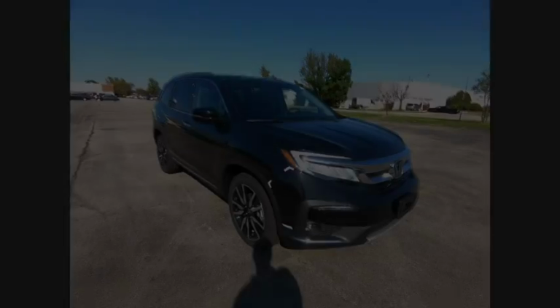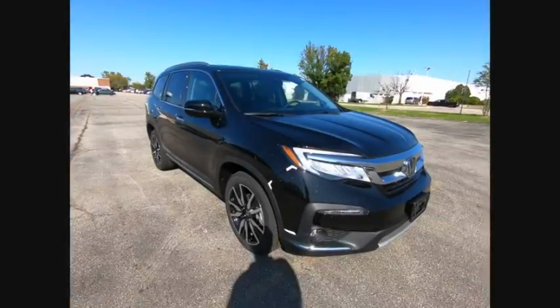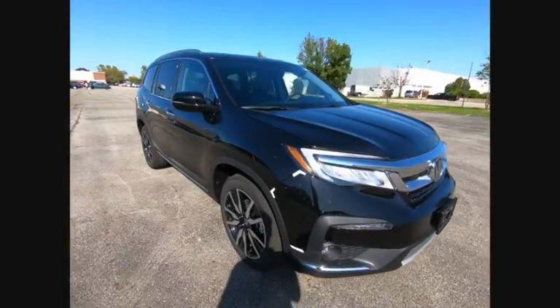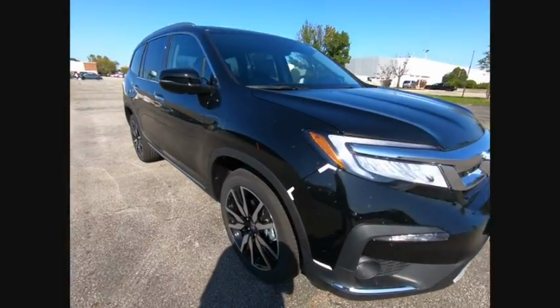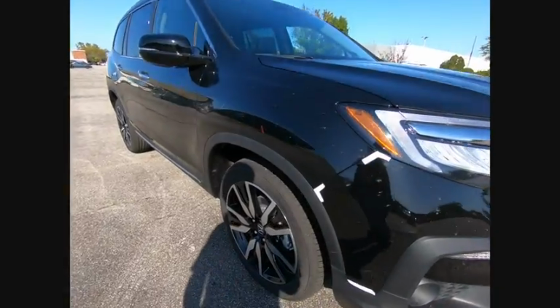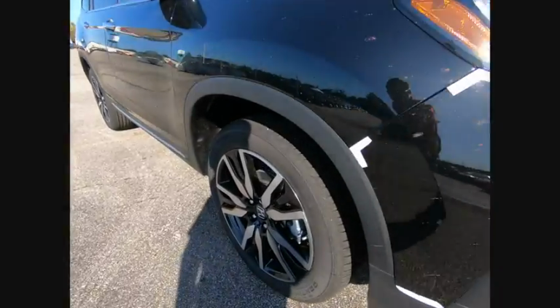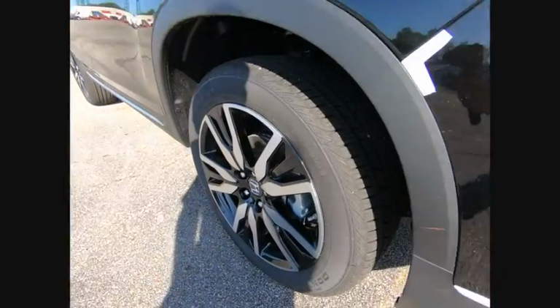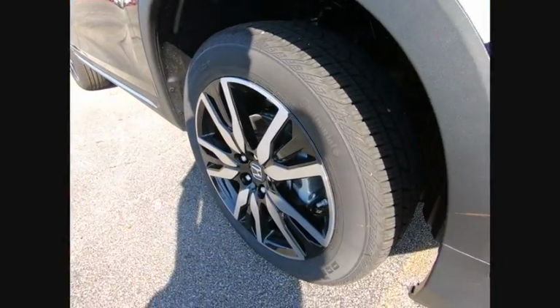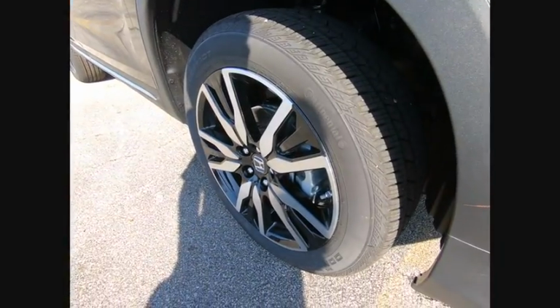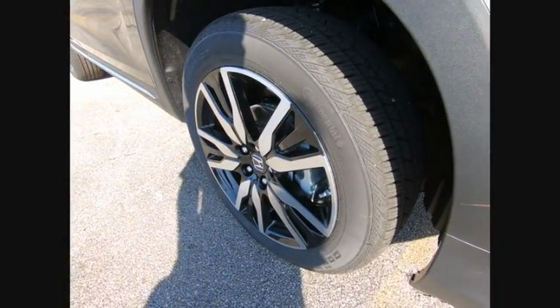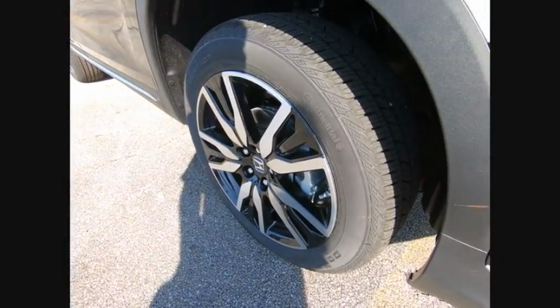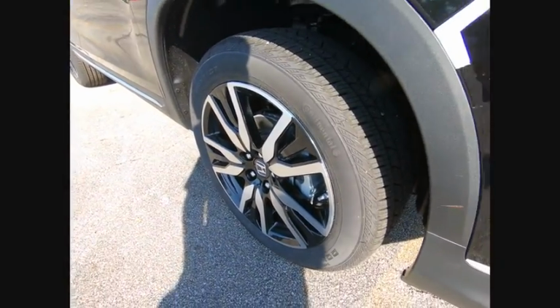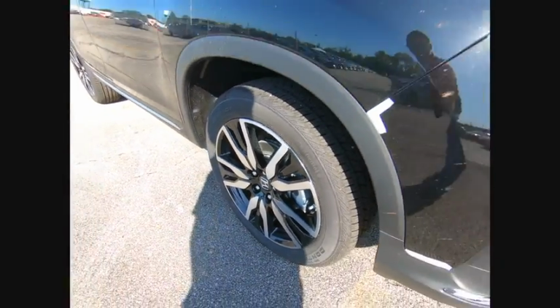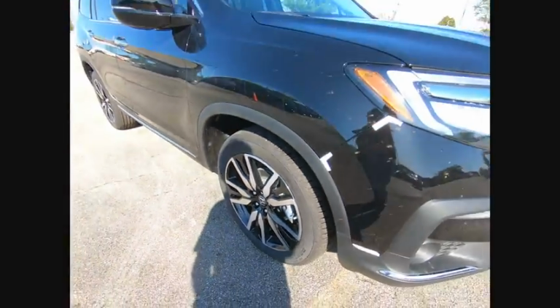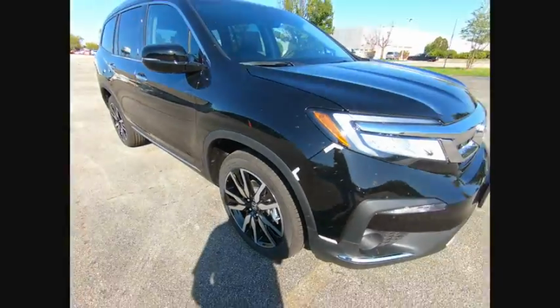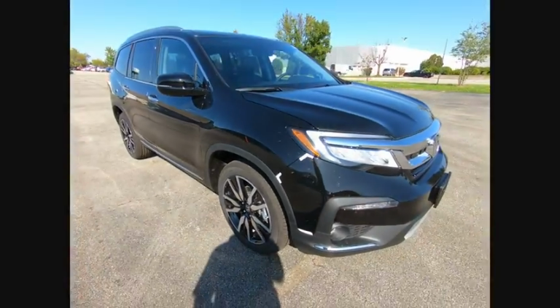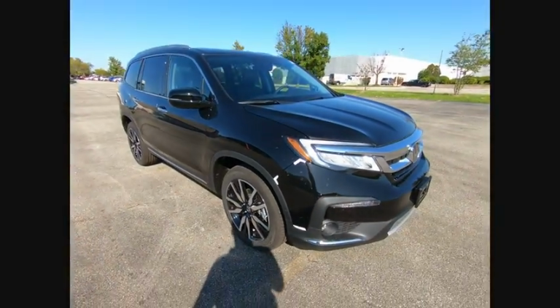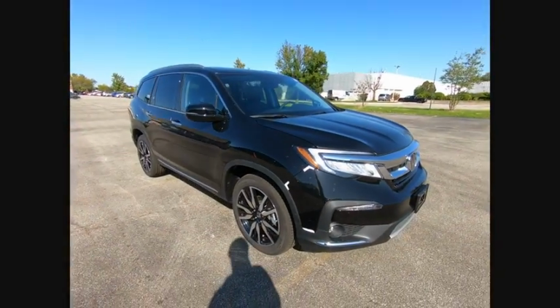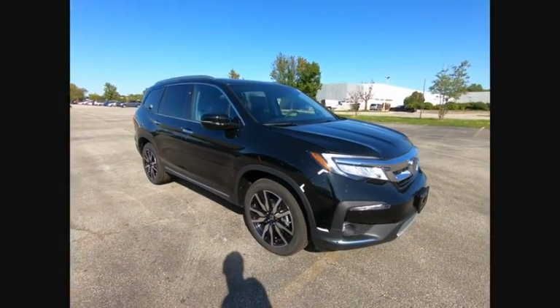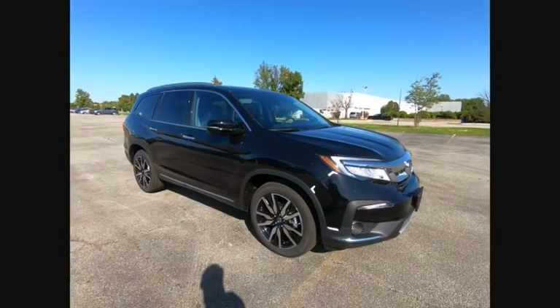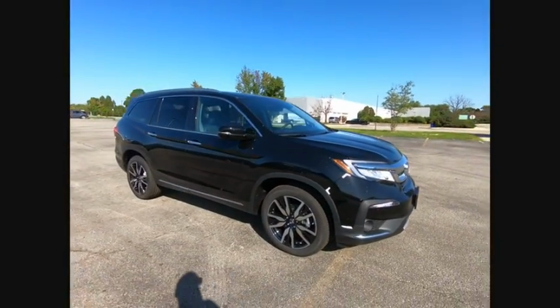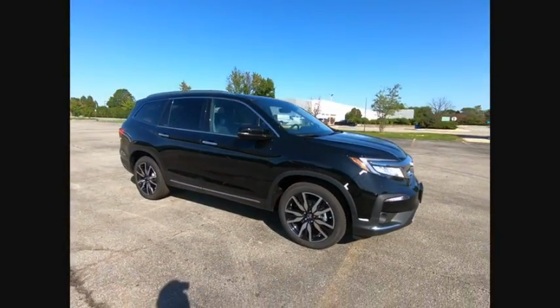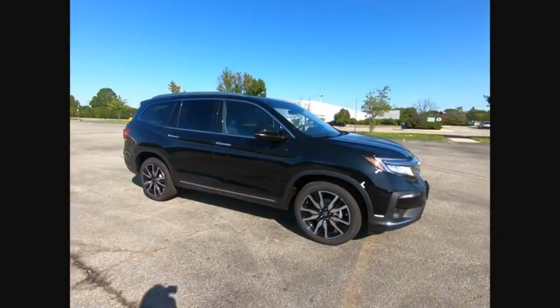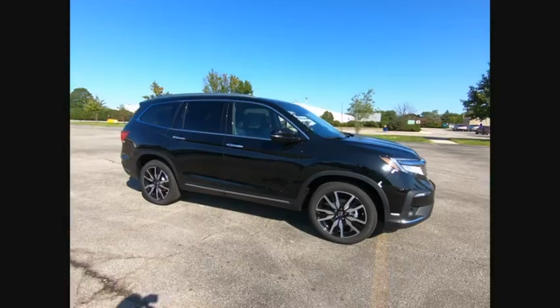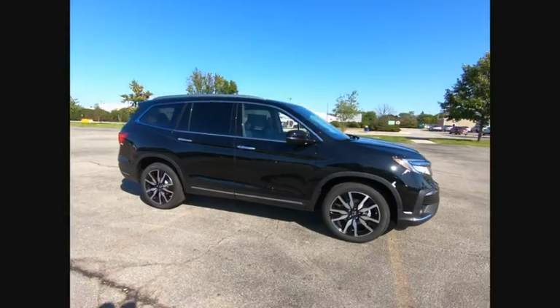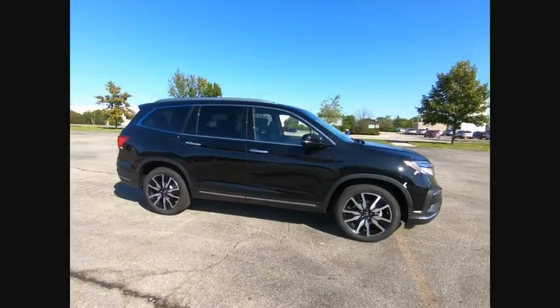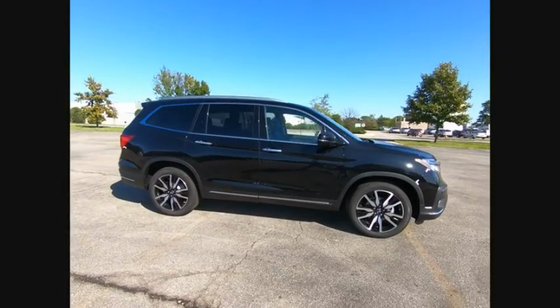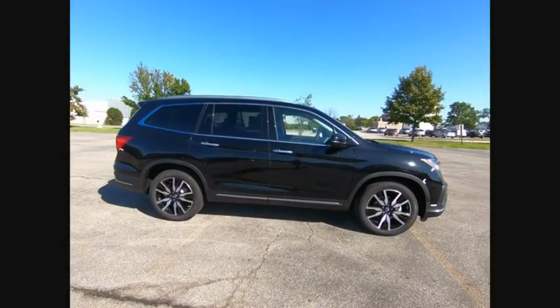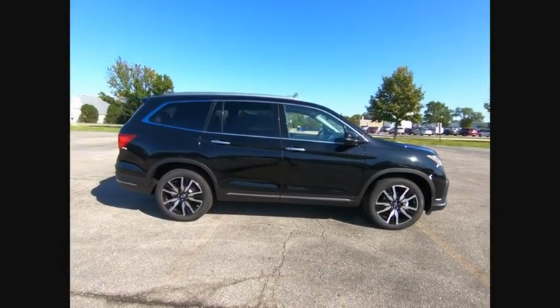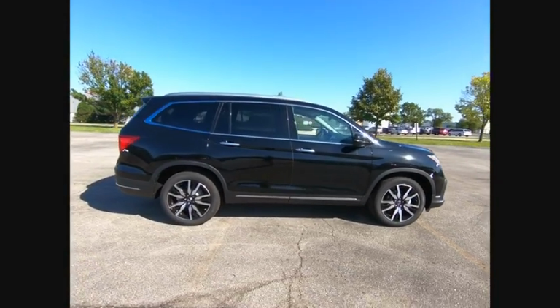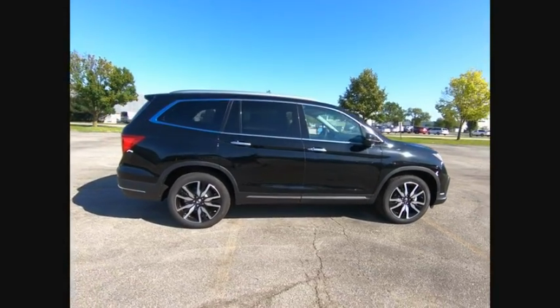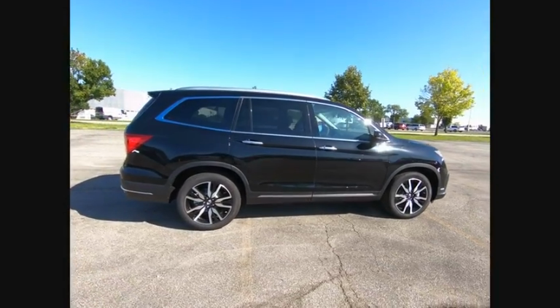Take a ride in the 2020 Pilot. Optimal utility. Indulgent interior. Powerful performer. You'll be ready for almost anything in the Honda Pilot.